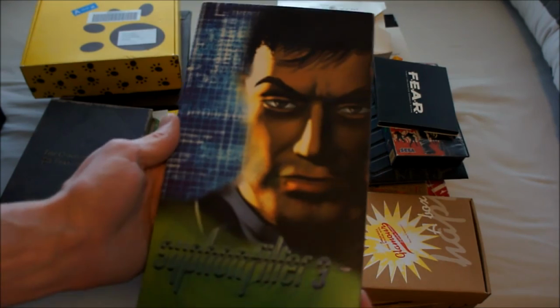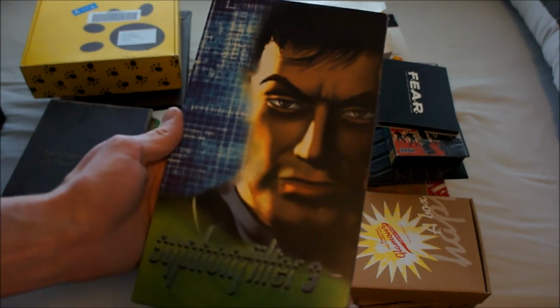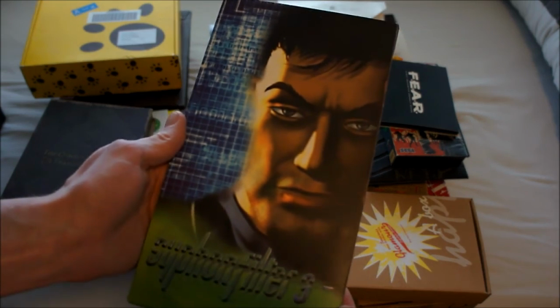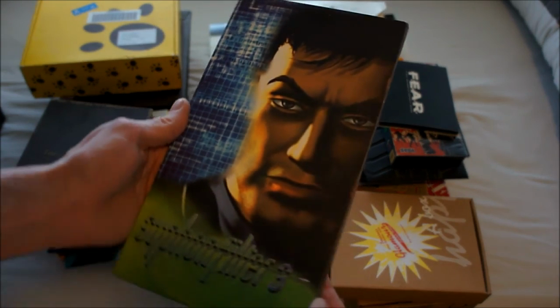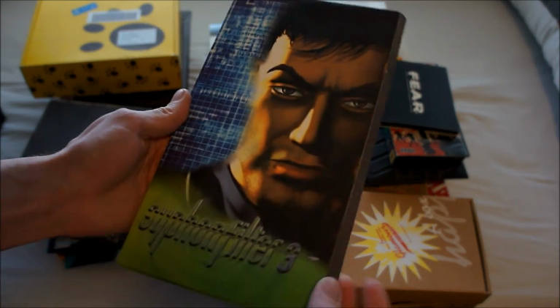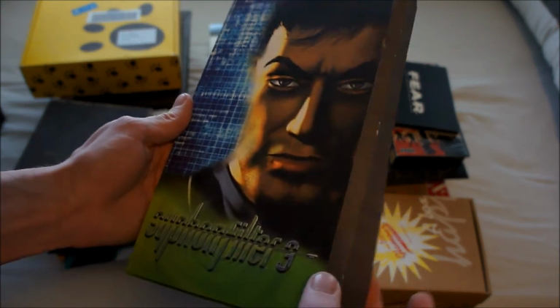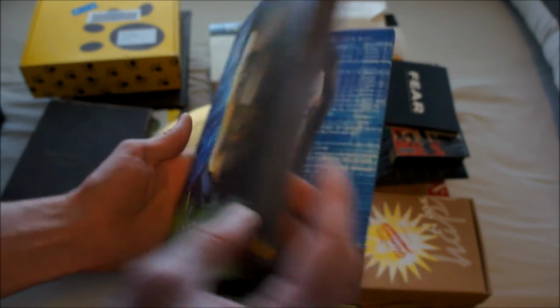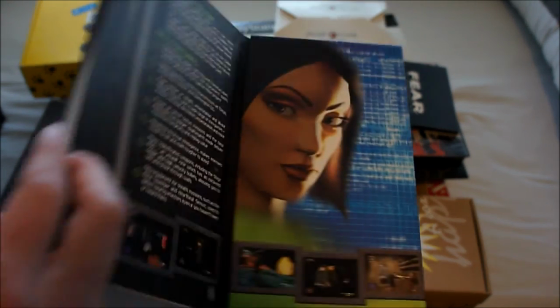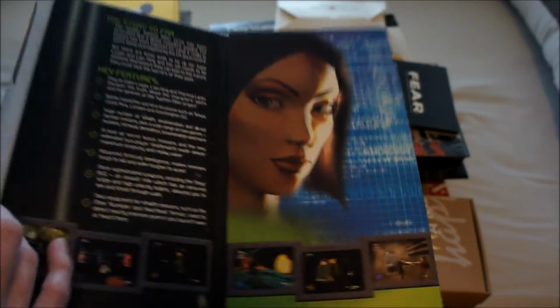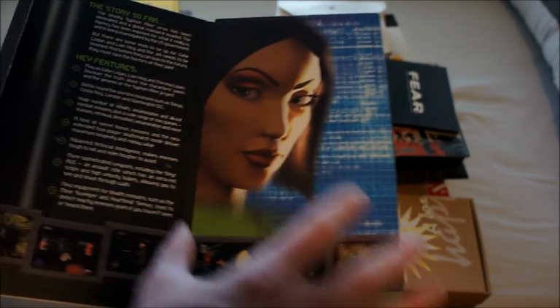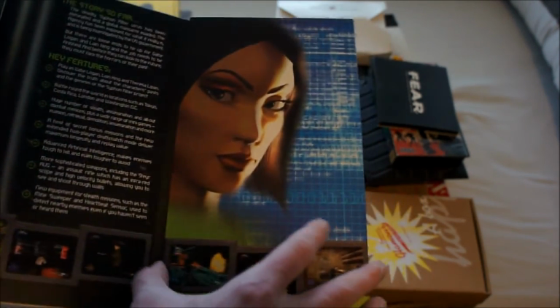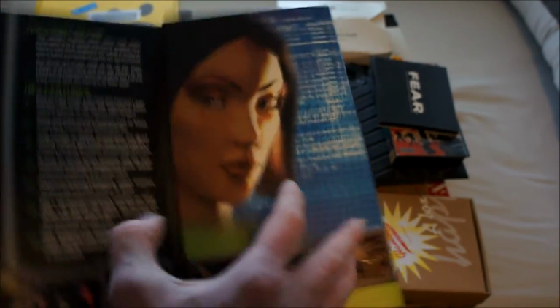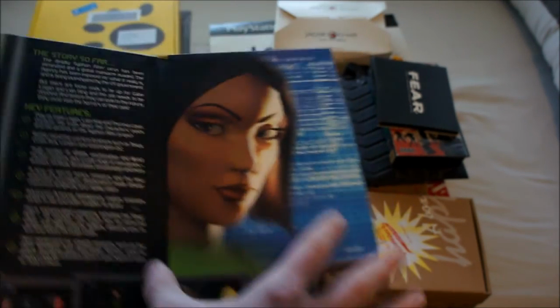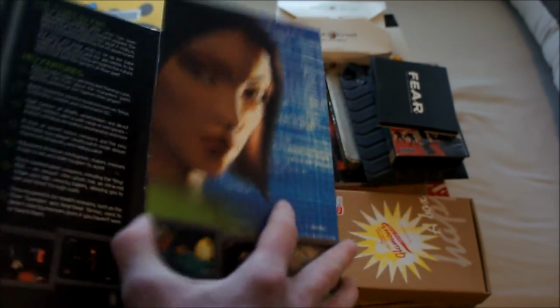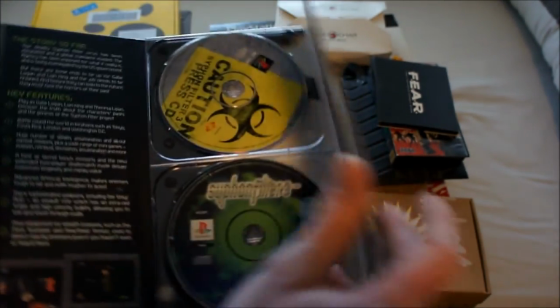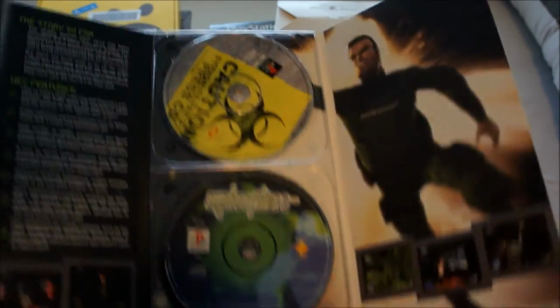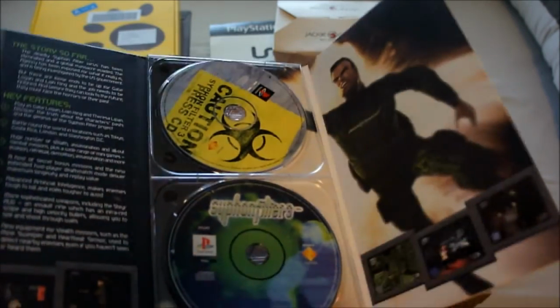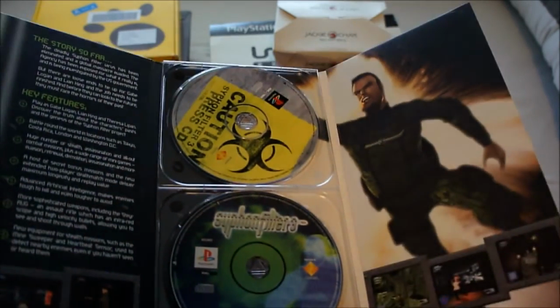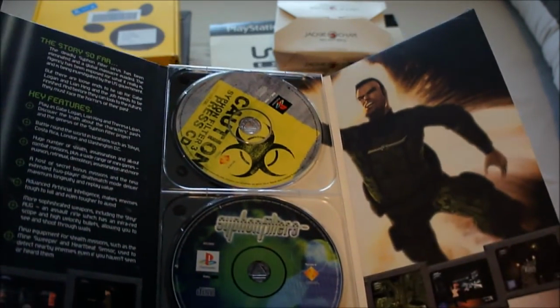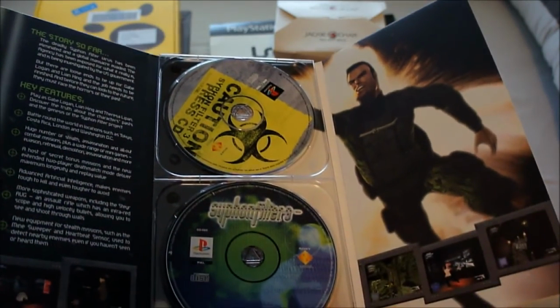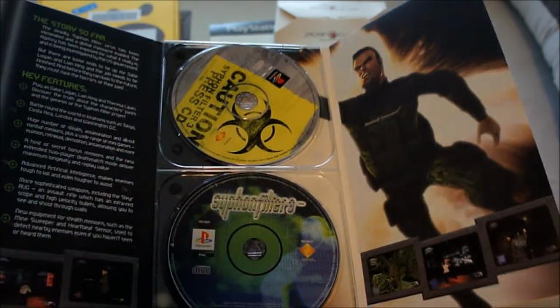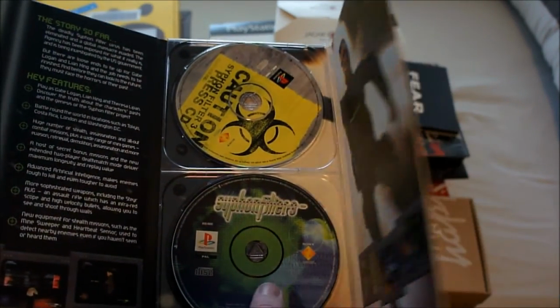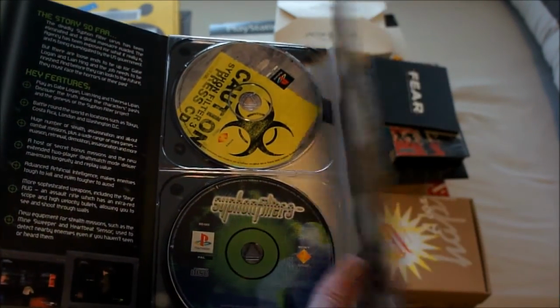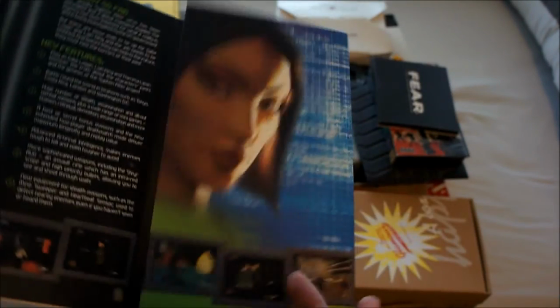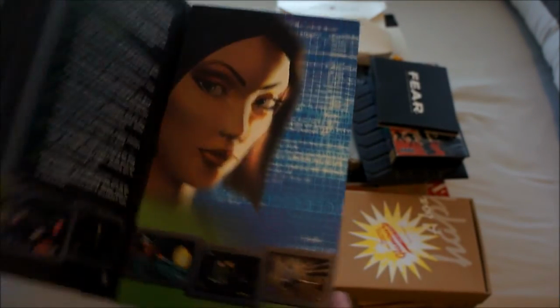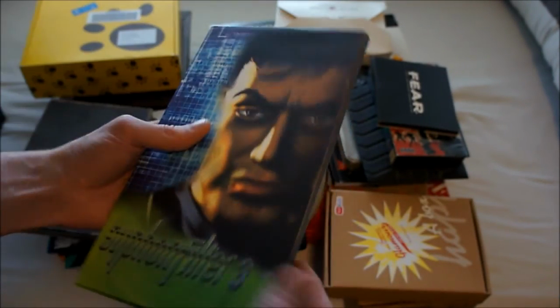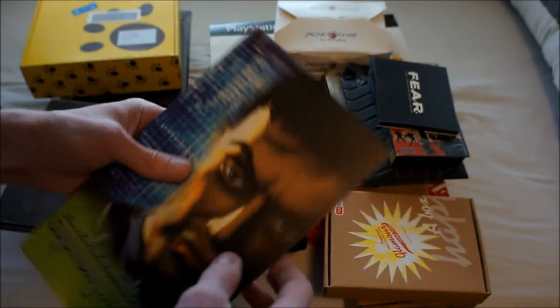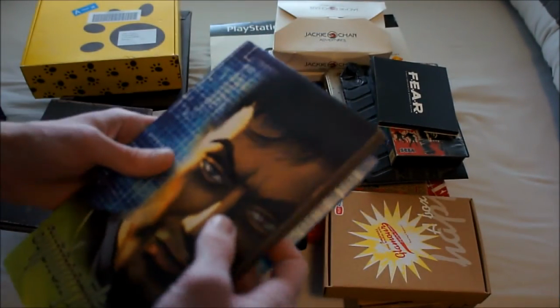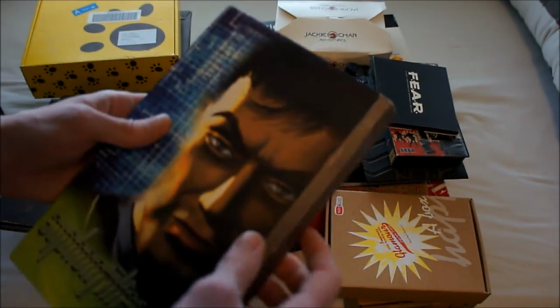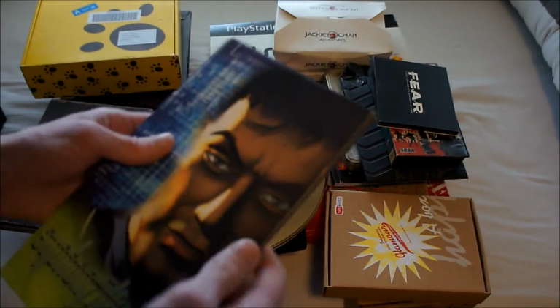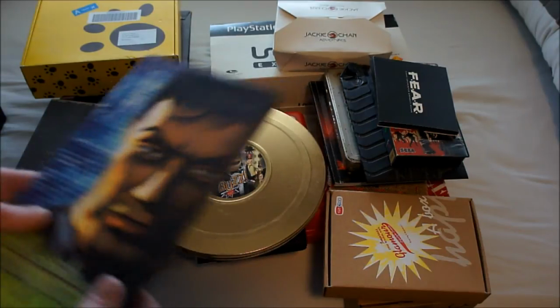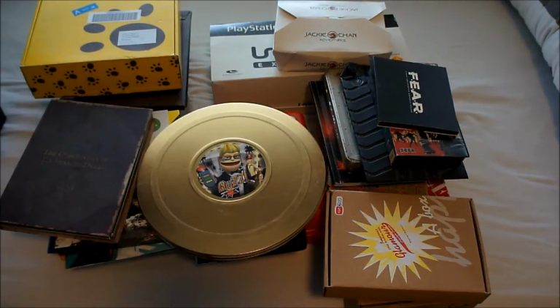Syphon Filter 3 — I already have a spare copy of this, so I now have three copies in total. Nice kit: fold-out folder, game disc, and press disc. All in all, a nice little kit.